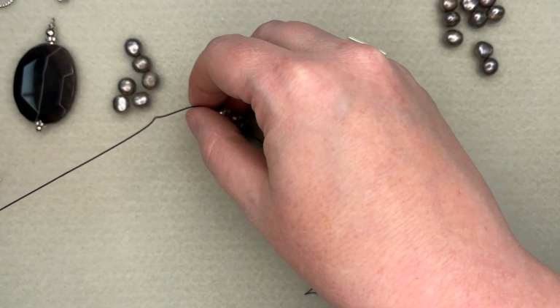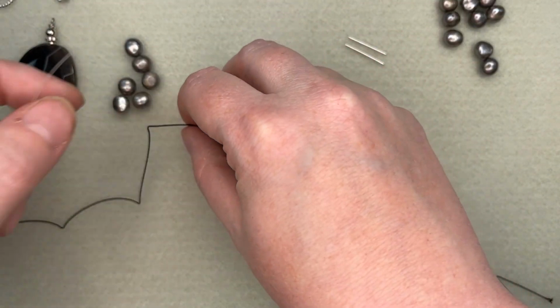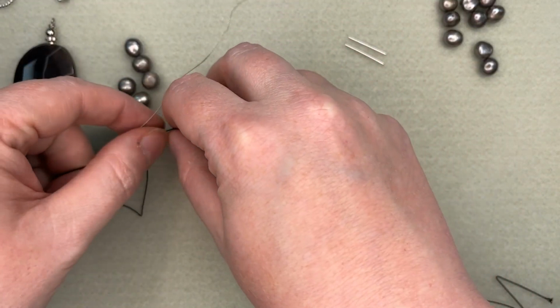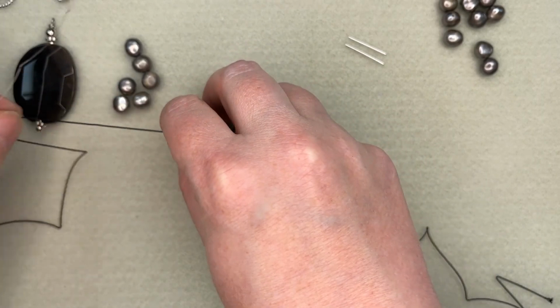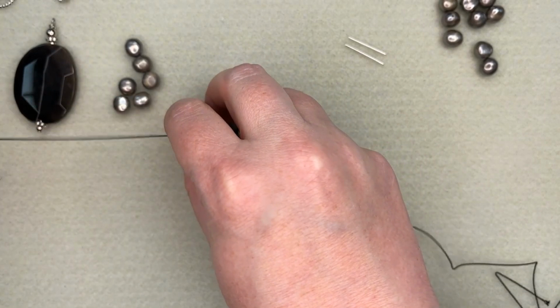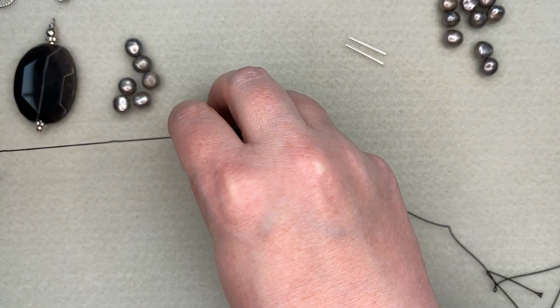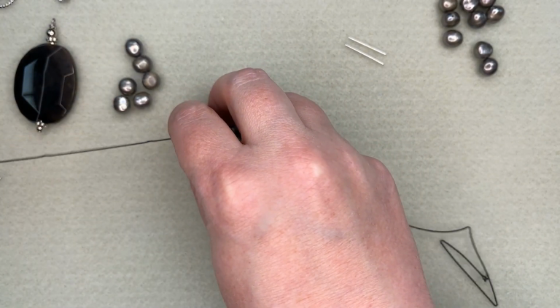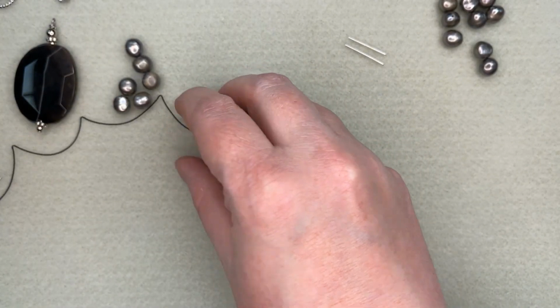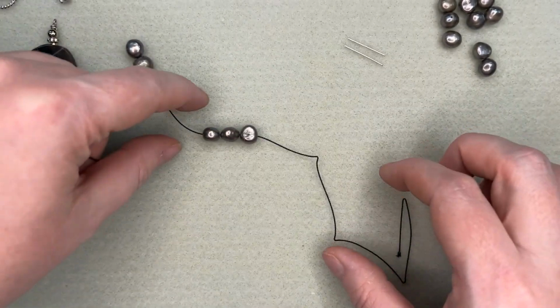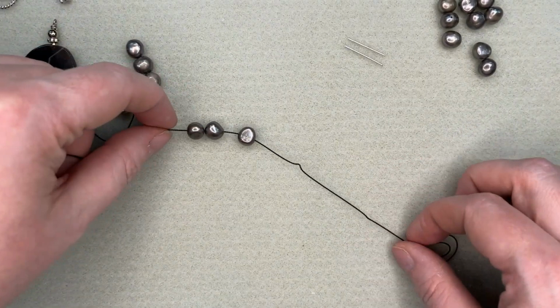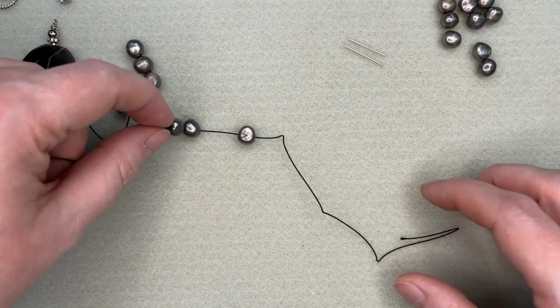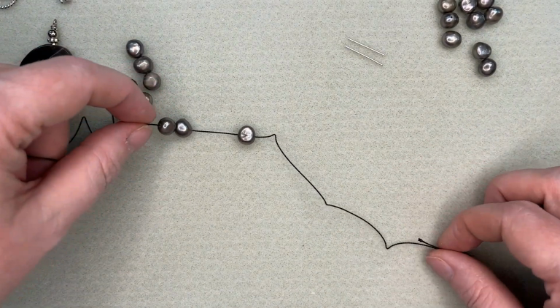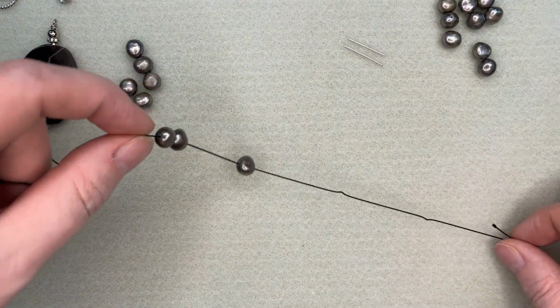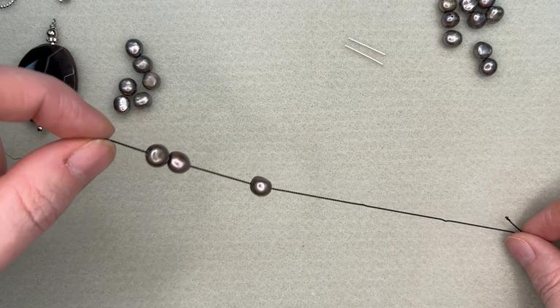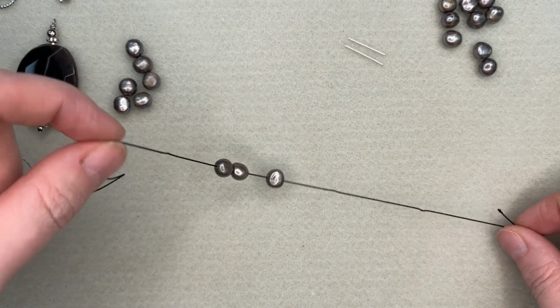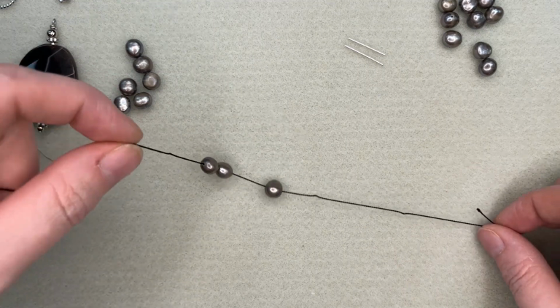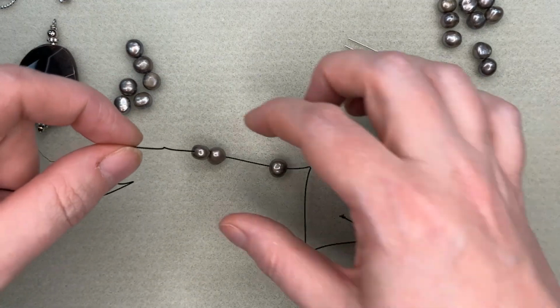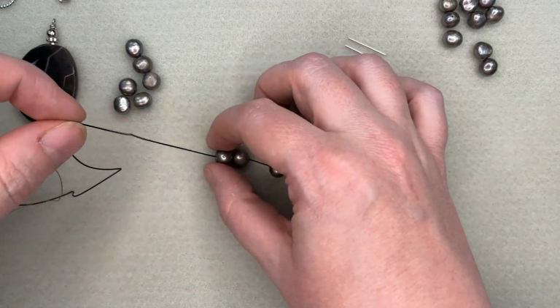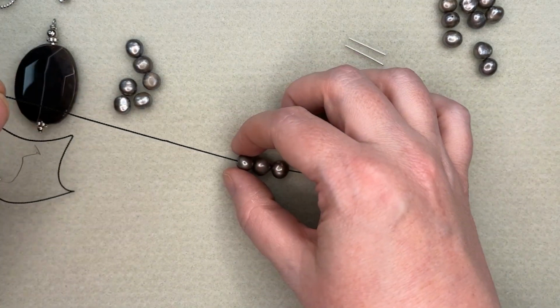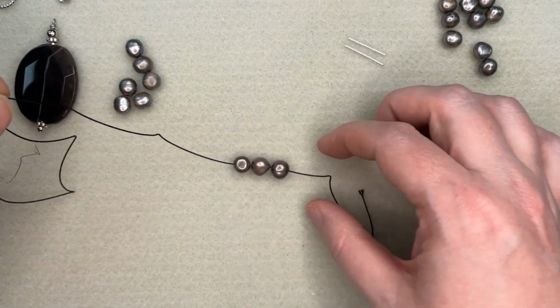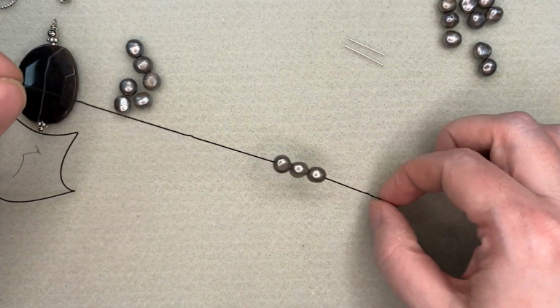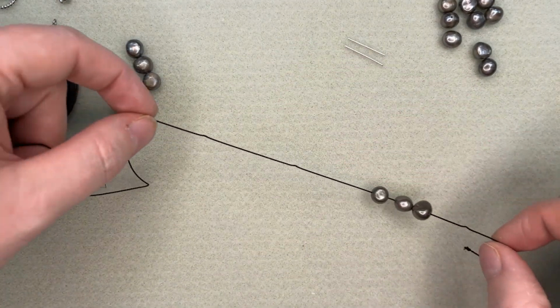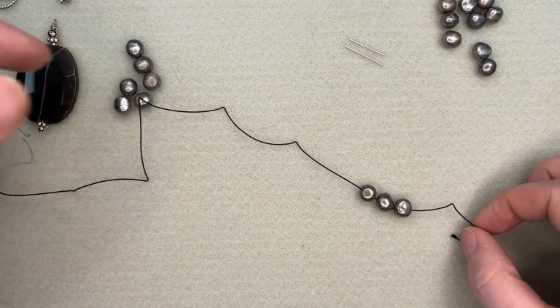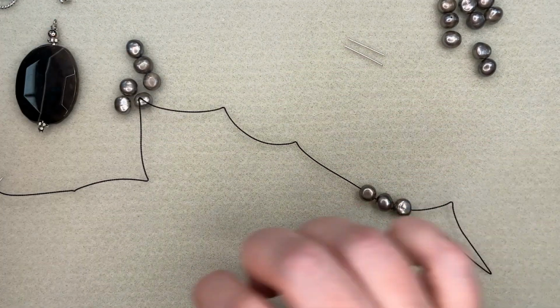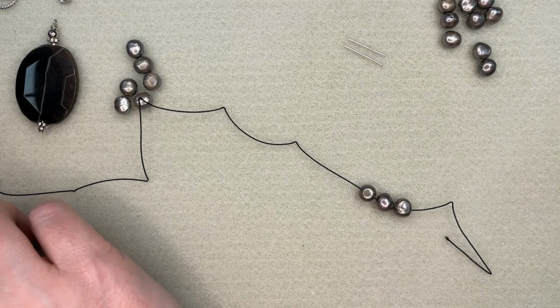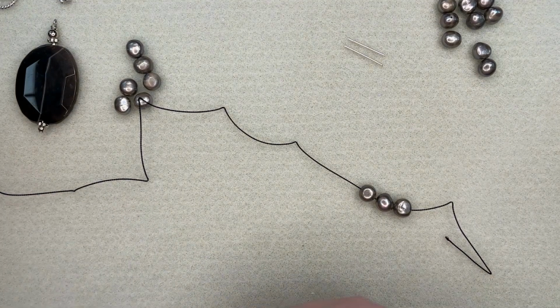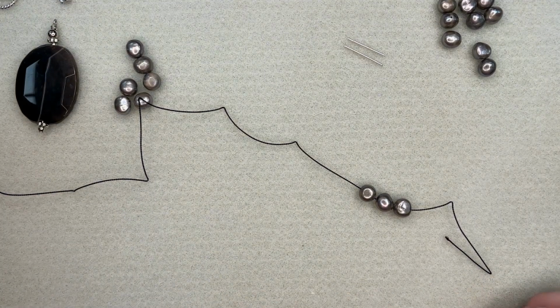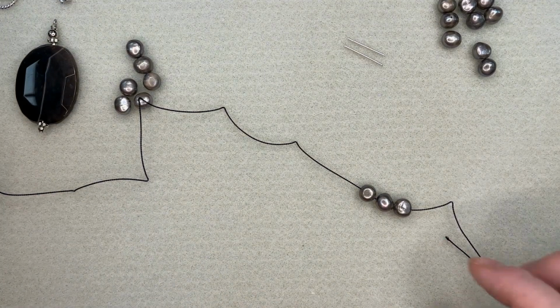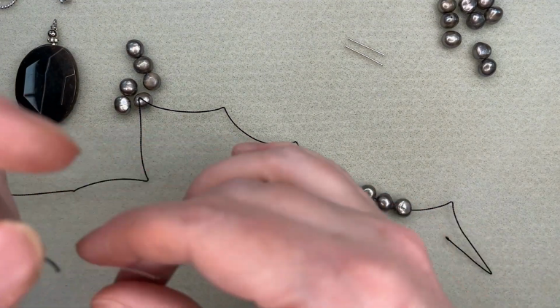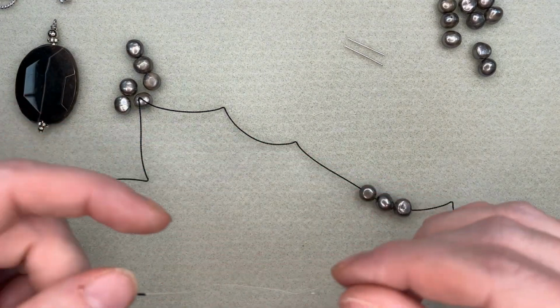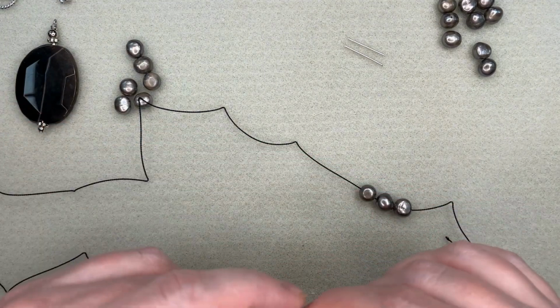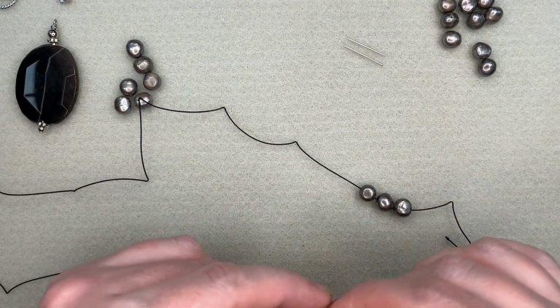I told you these were between 8 and 10 millimeters, but if you're using semi-precious beads, for example, they're going to have possibly a different size hole and you will have to factor that into your calculations for what you're using.